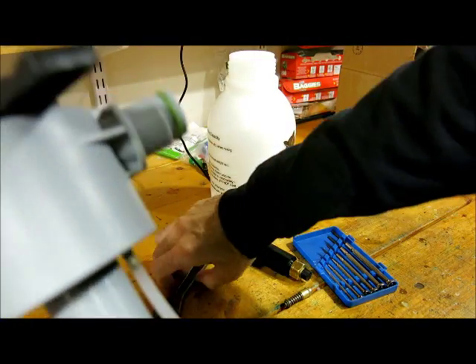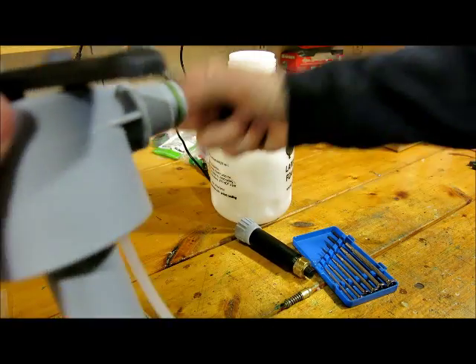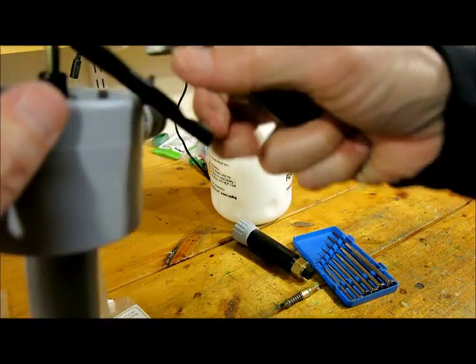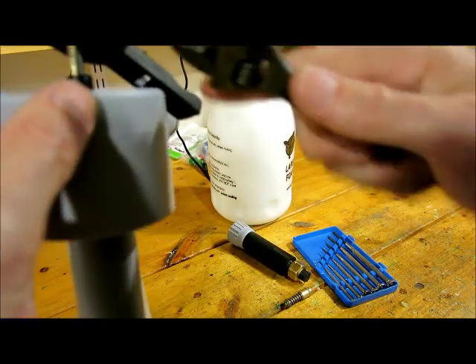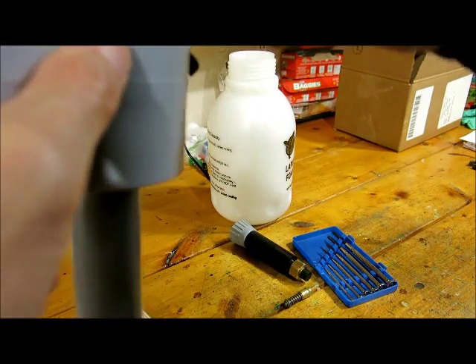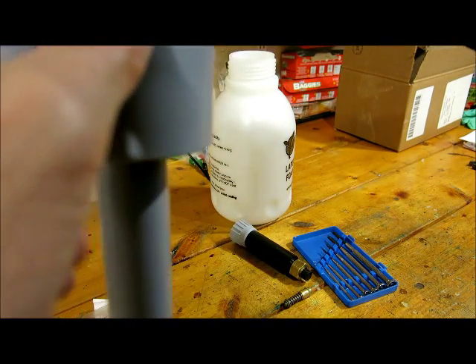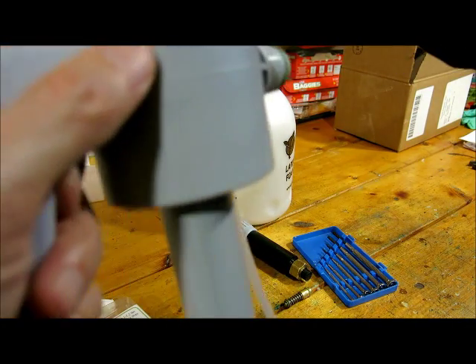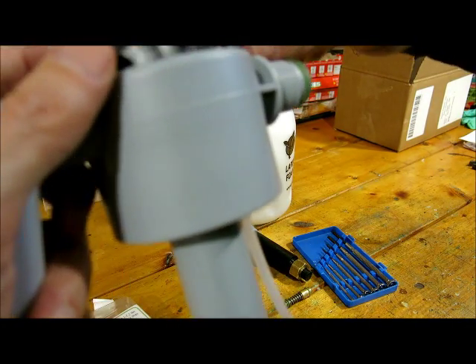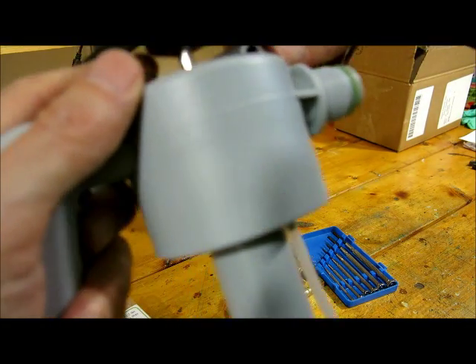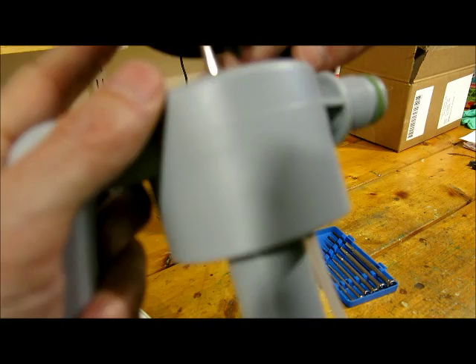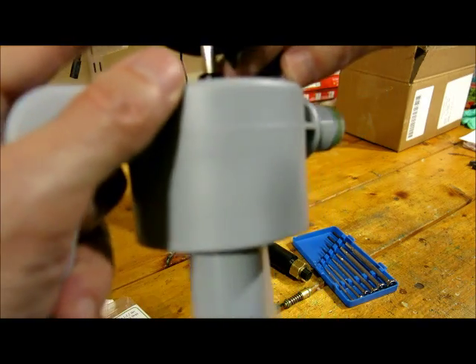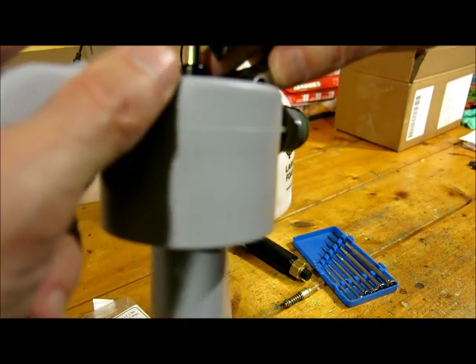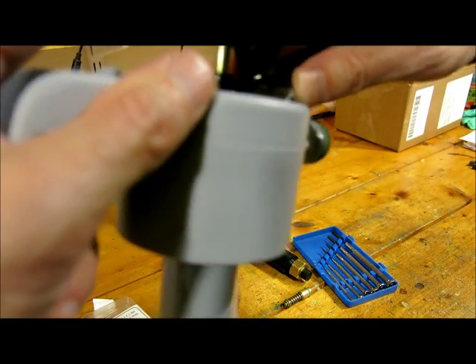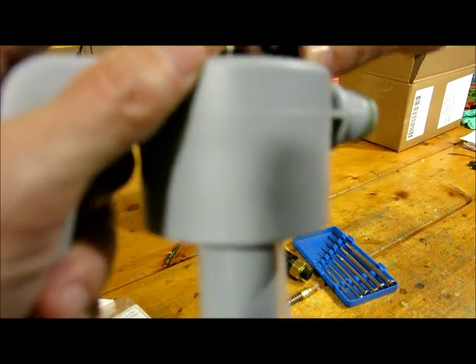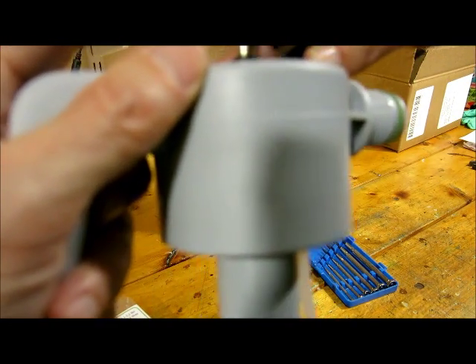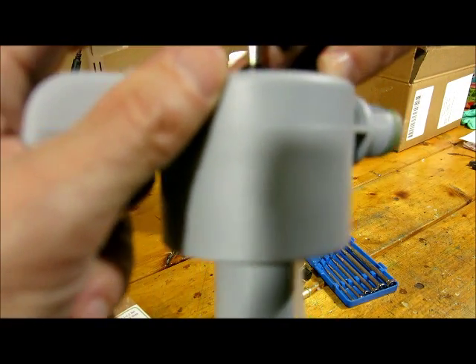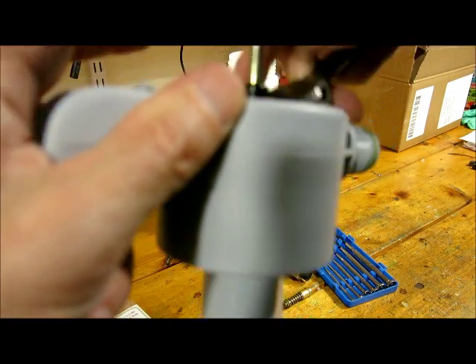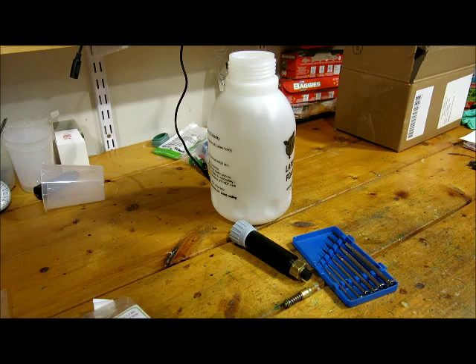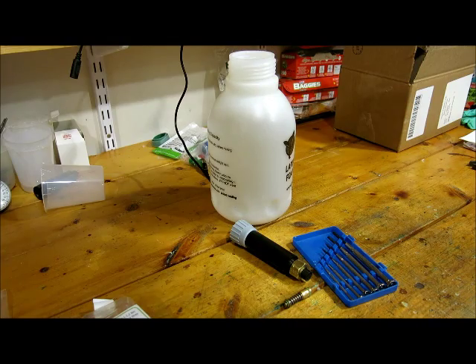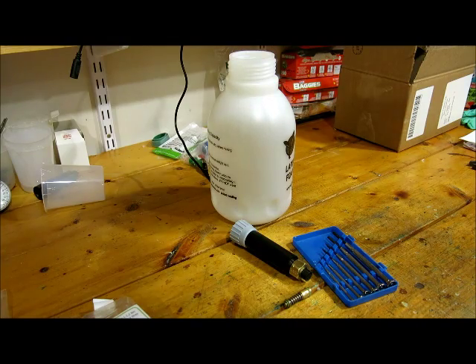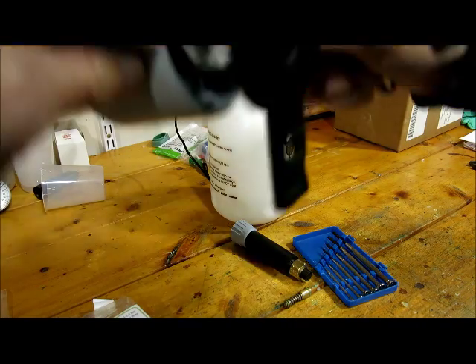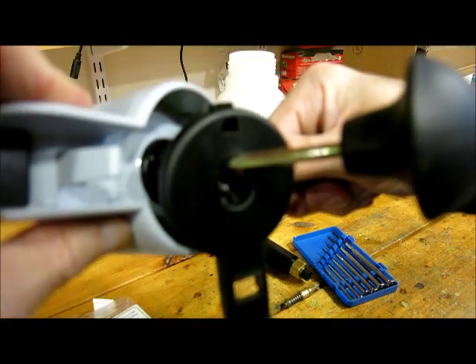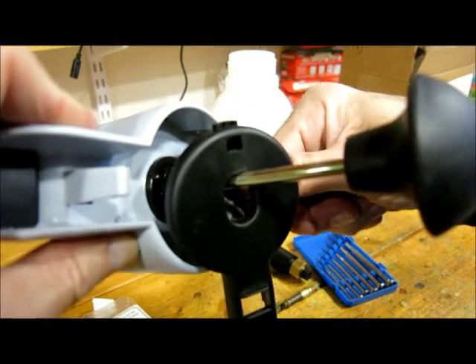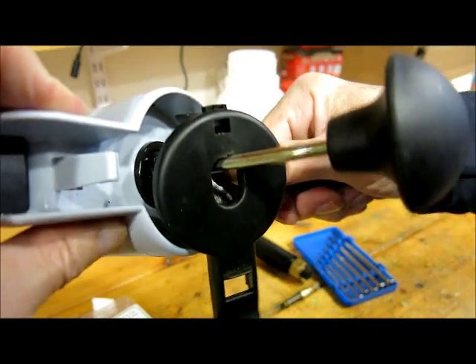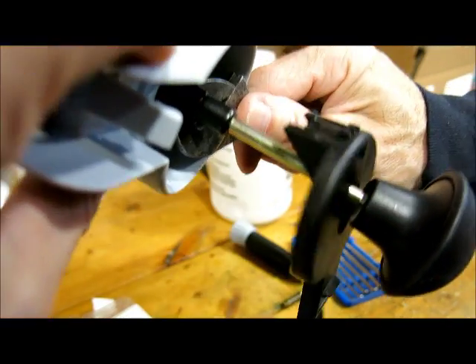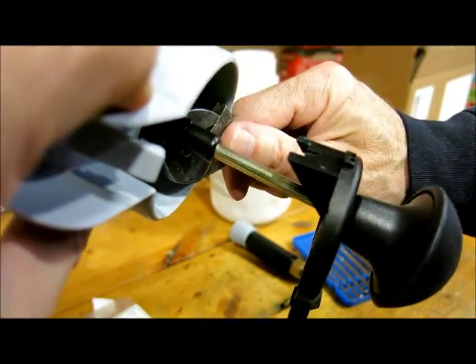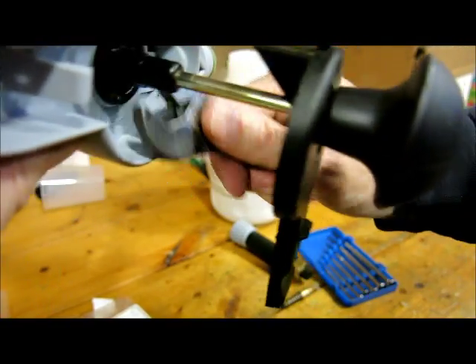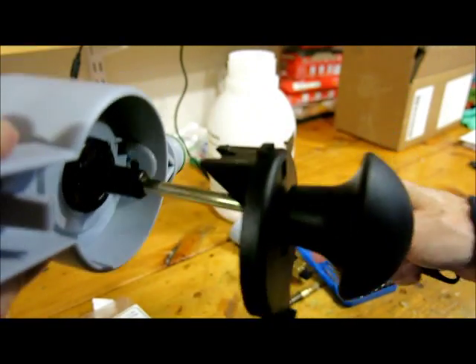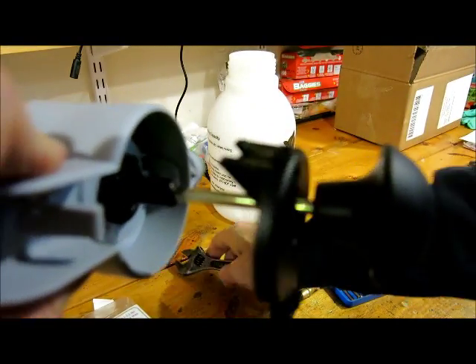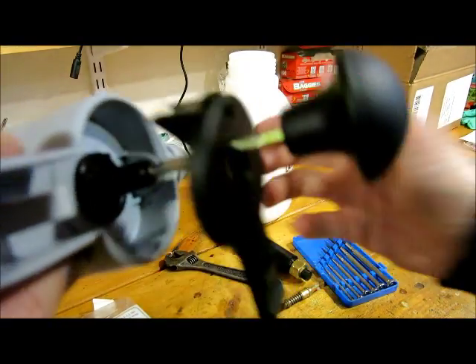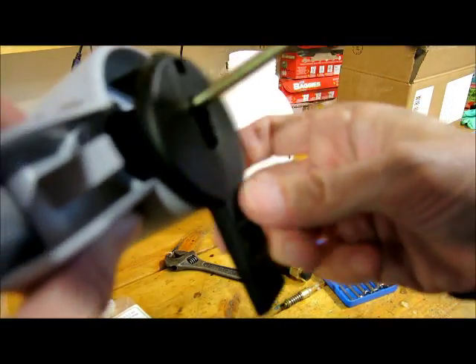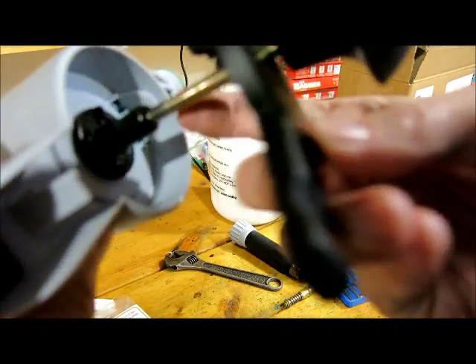Tighten that up. And then do a little crank. You don't want to tighten it too tight — just do a light tightening with your wrench. Very light tightening of that.